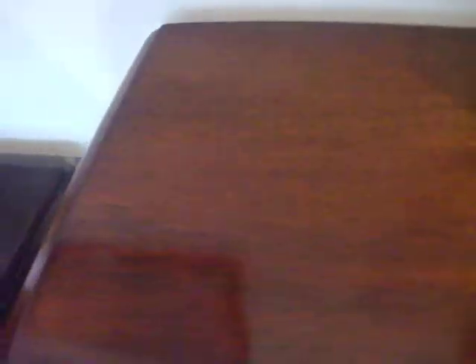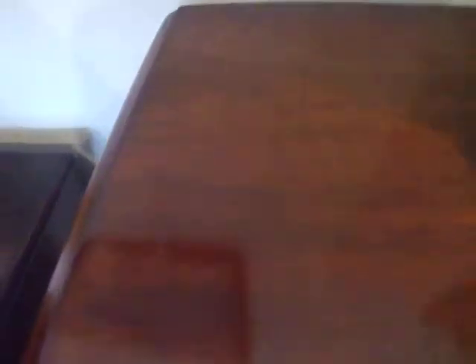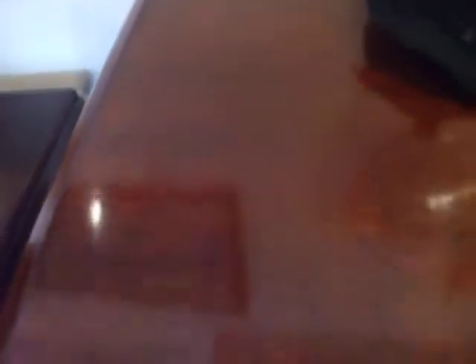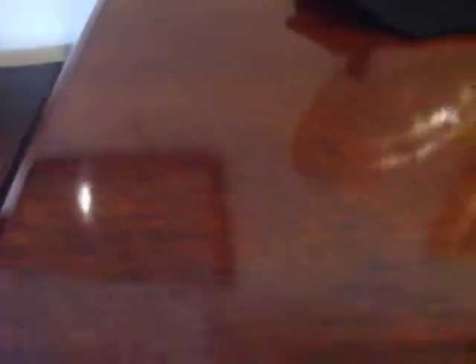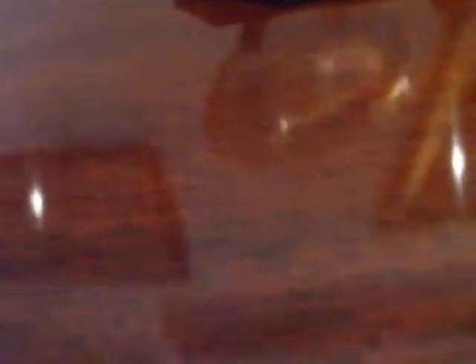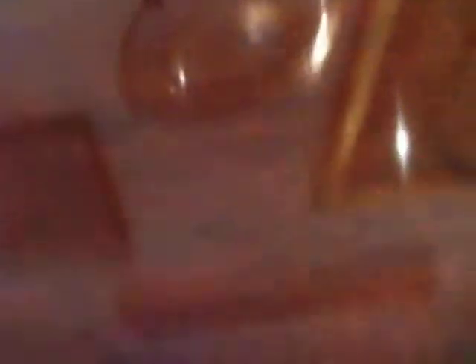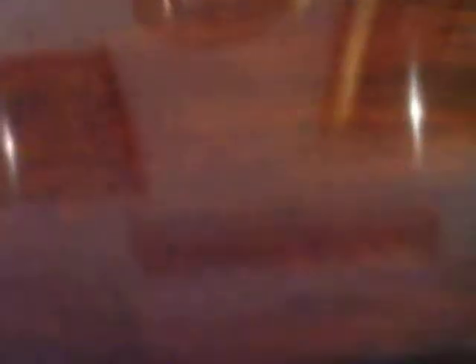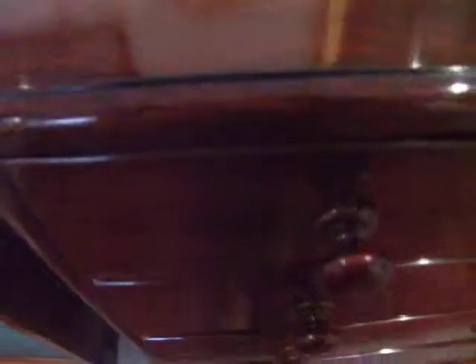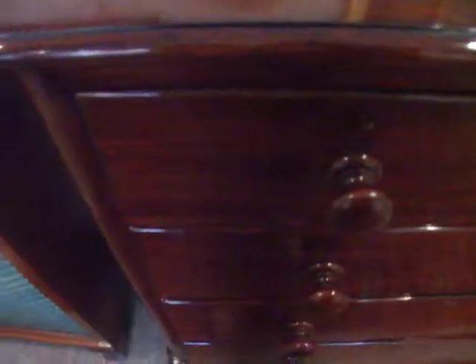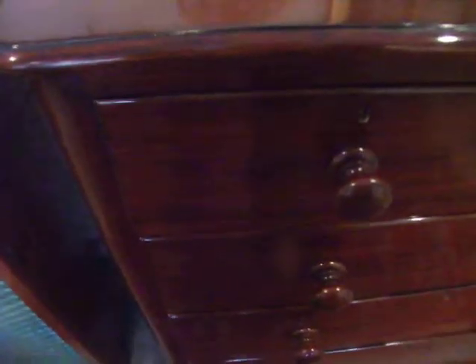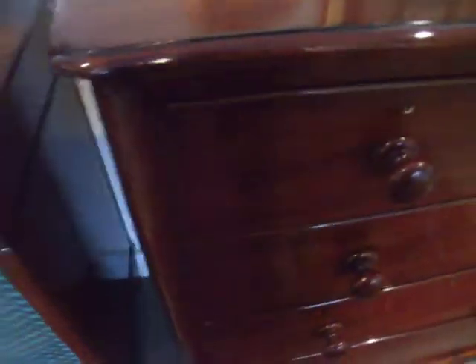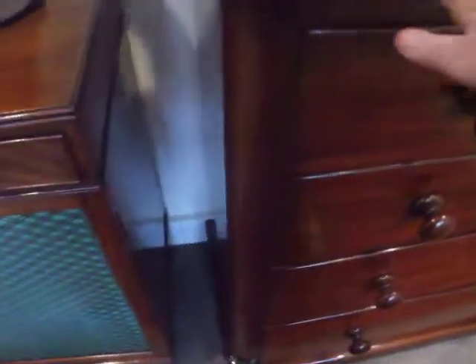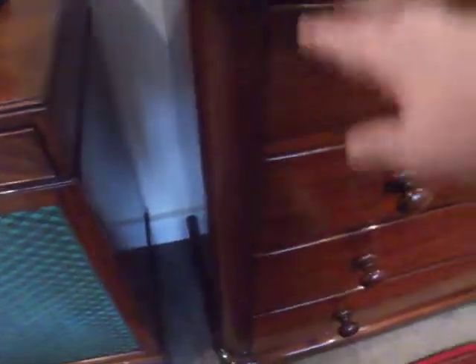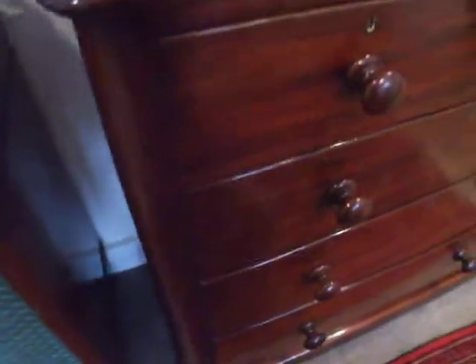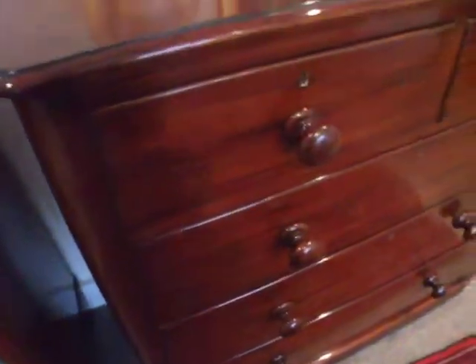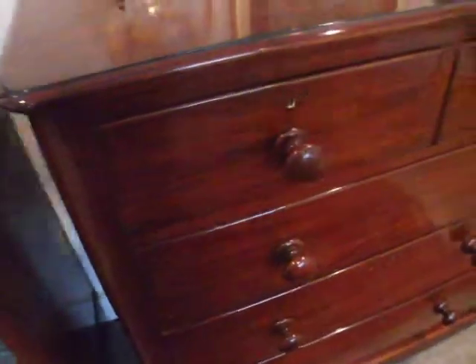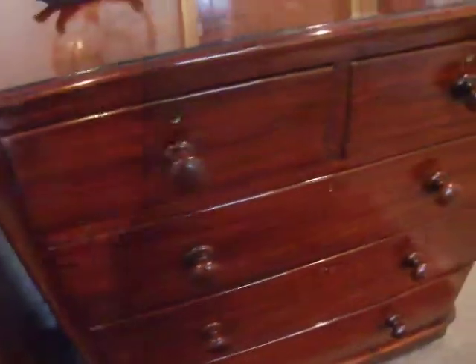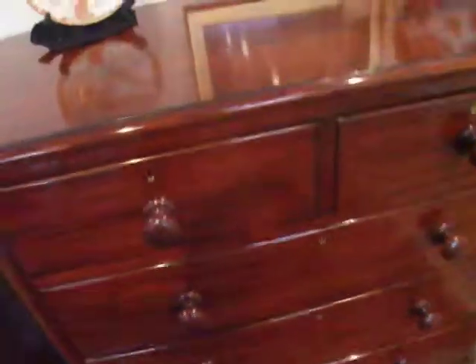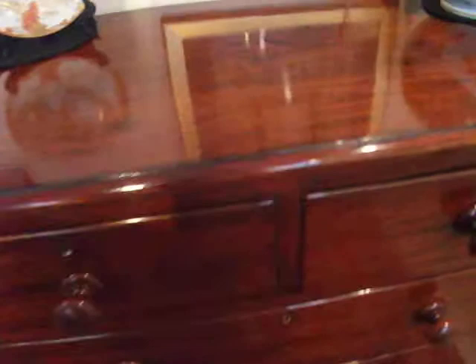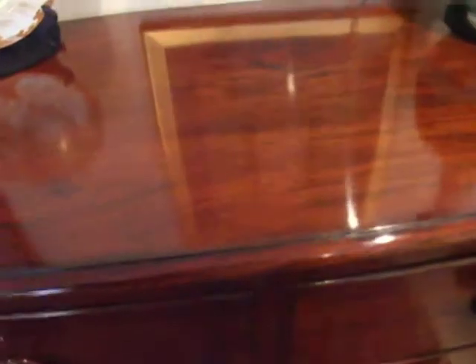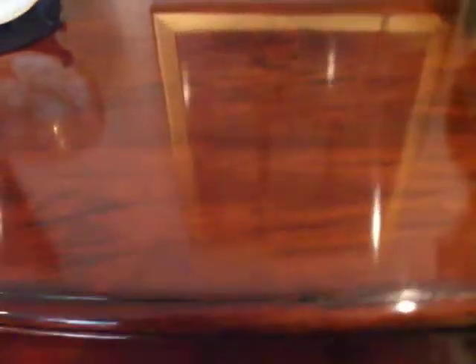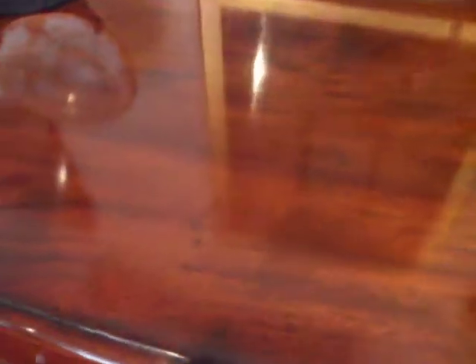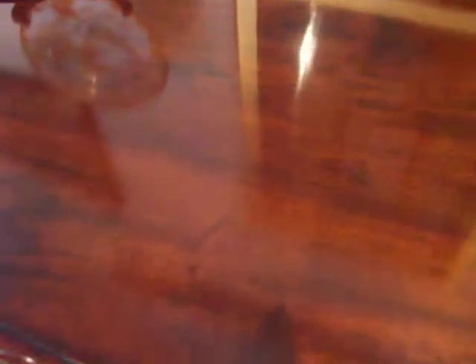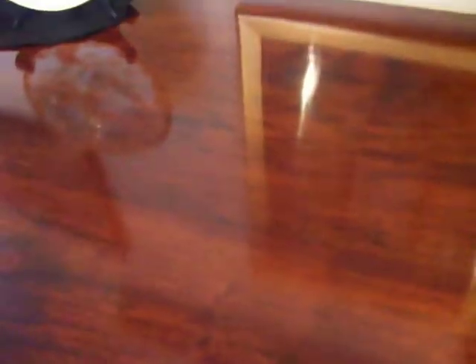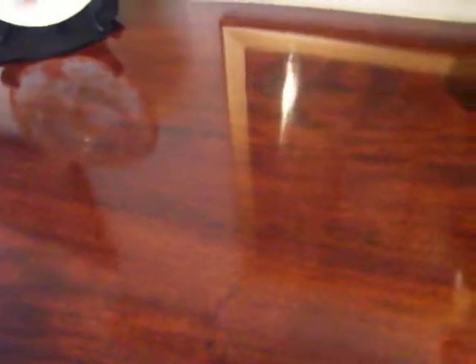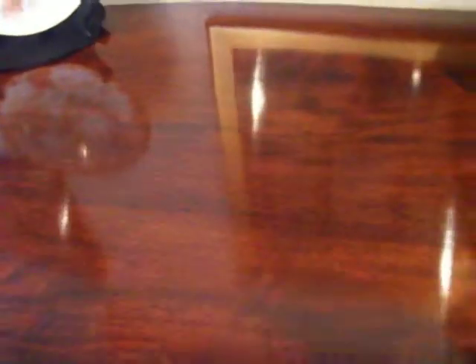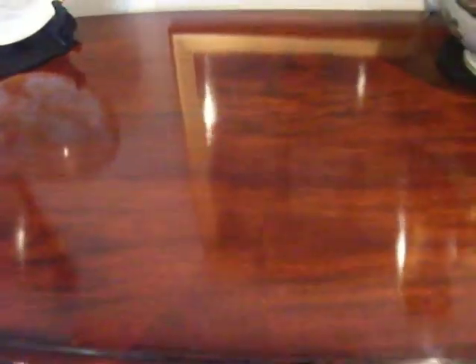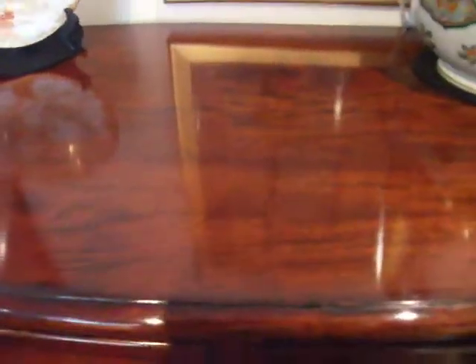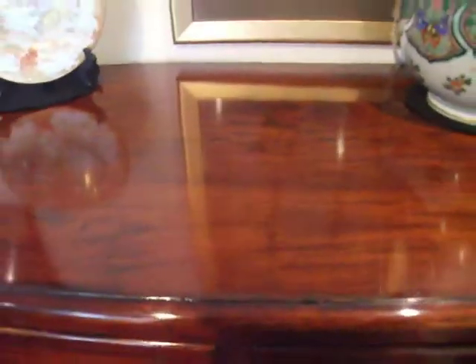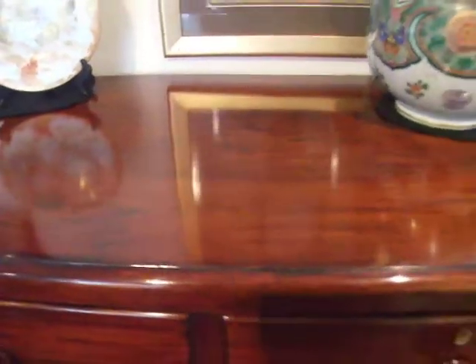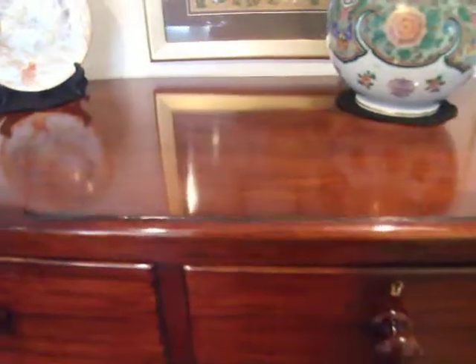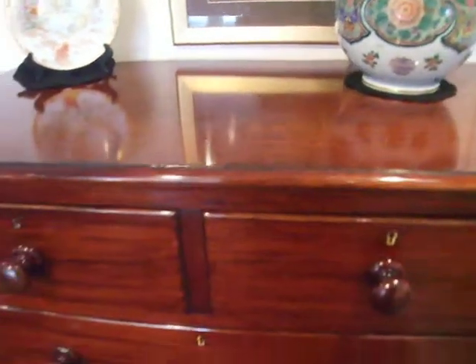Beautiful. We've finished this chest of drawers to the highest standard — hand polished. No sprays or lacquers are involved. It's all done traditionally by hand, and then finally waxed.